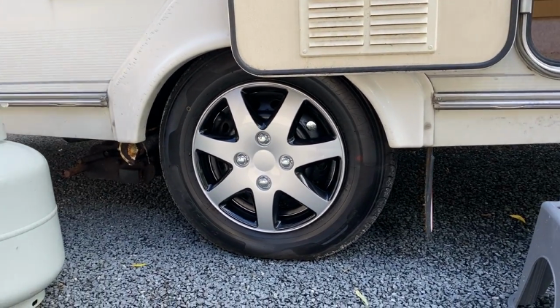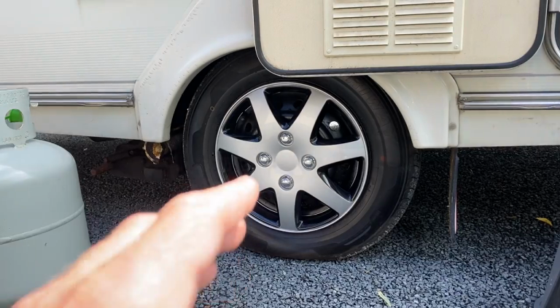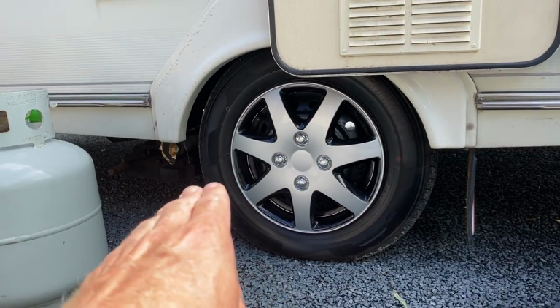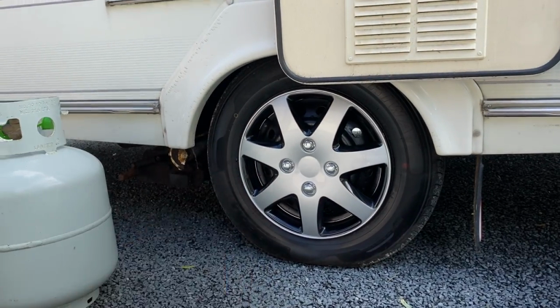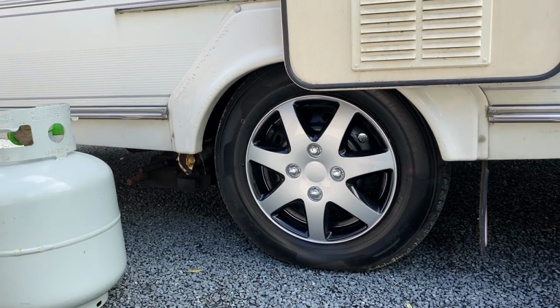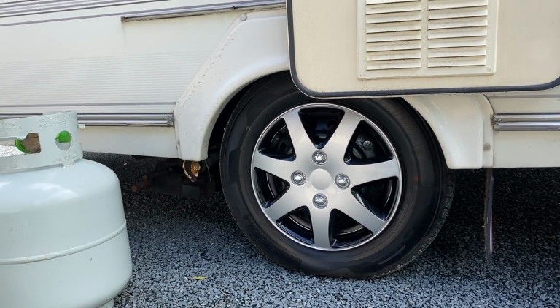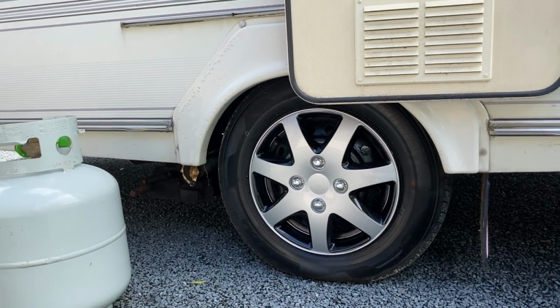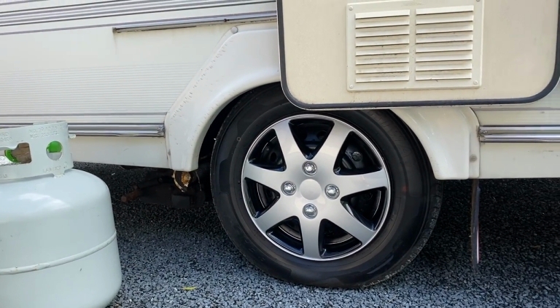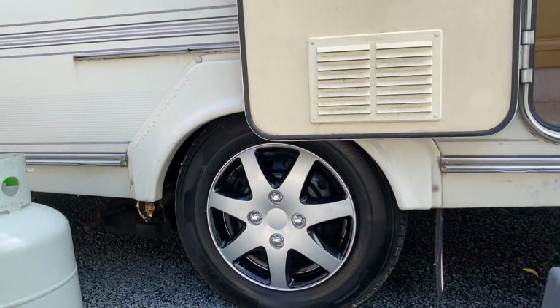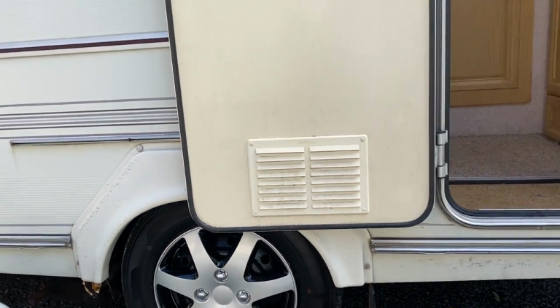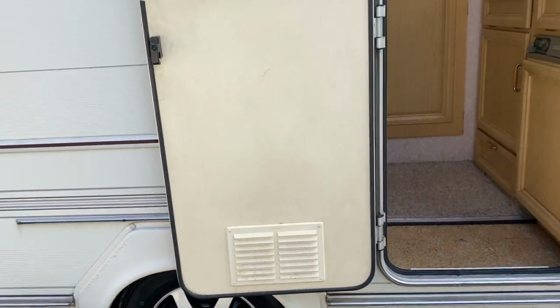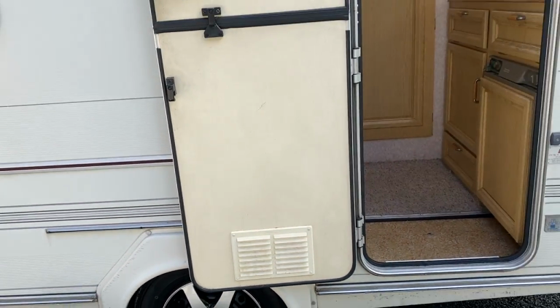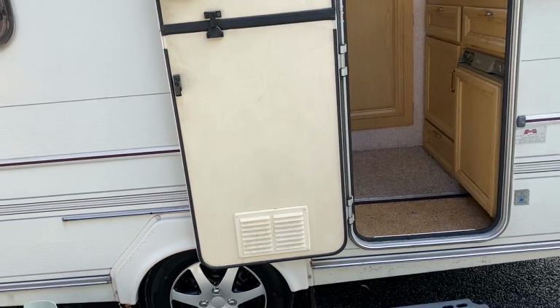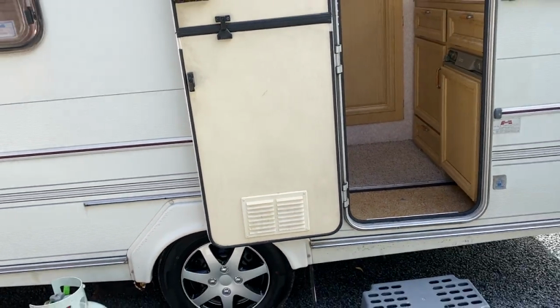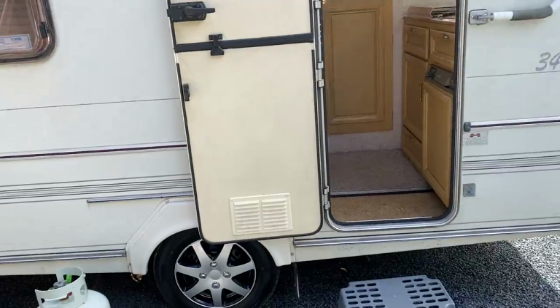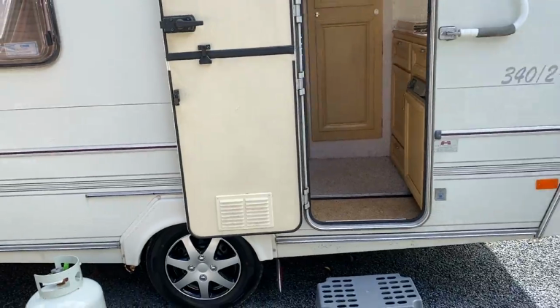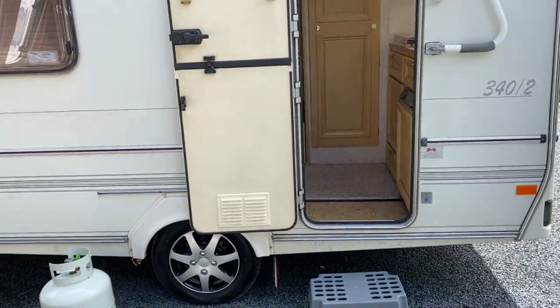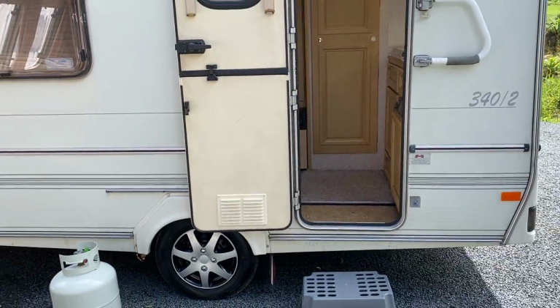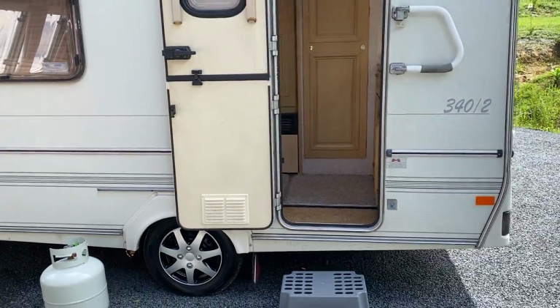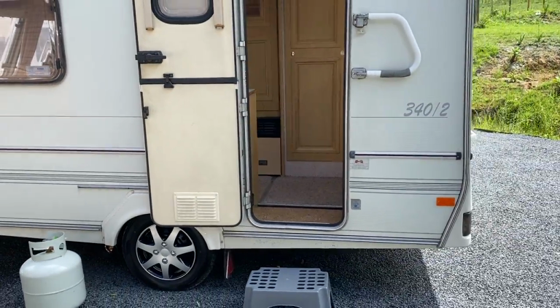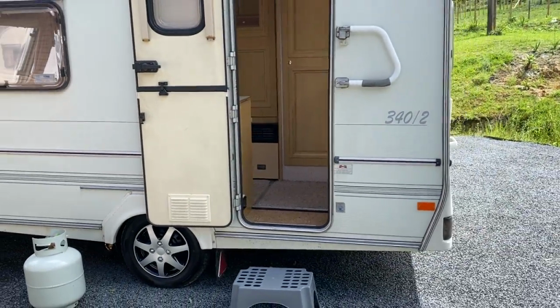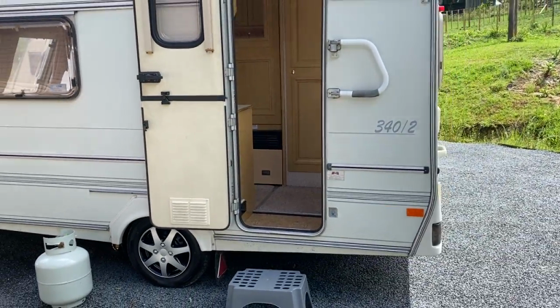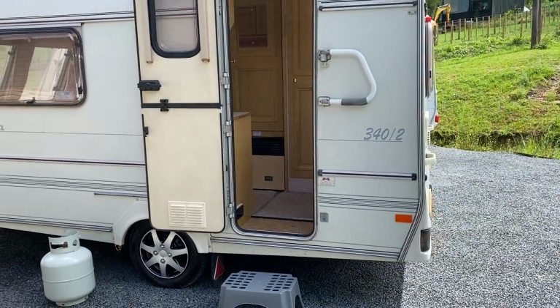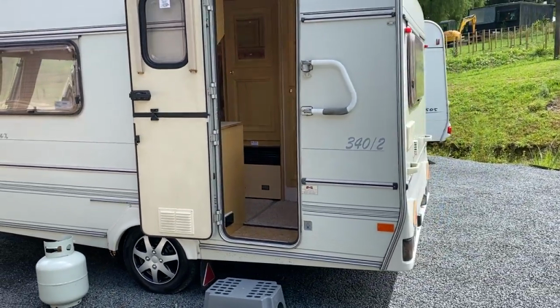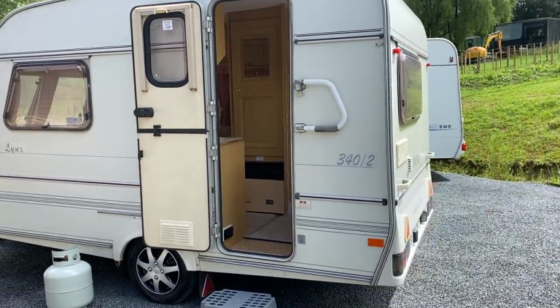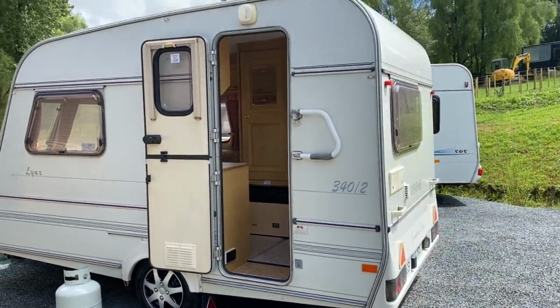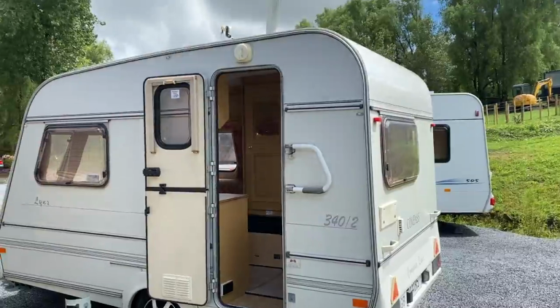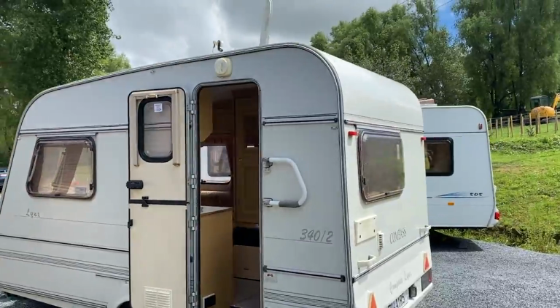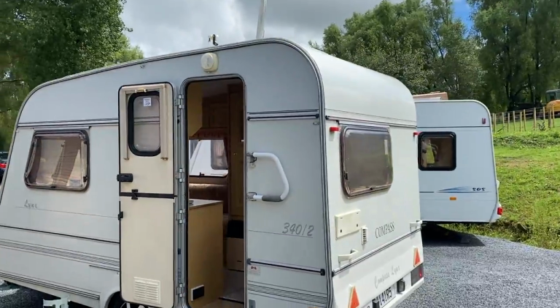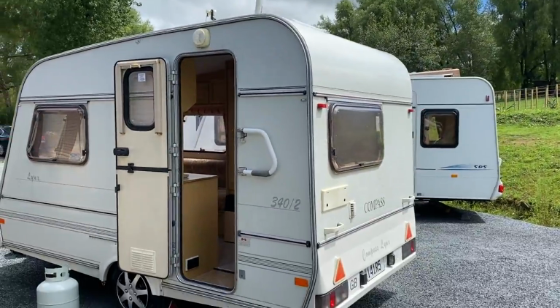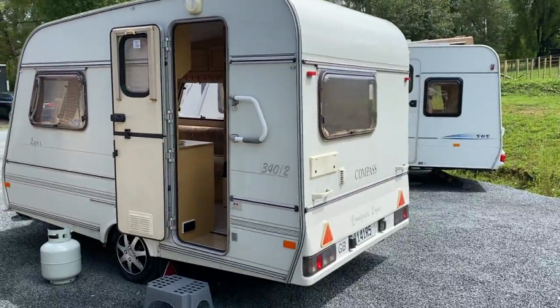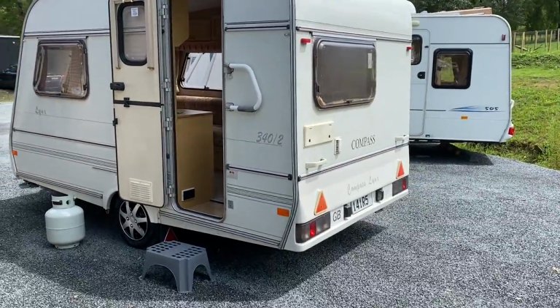It does have motor movers fitted. However, I've put new batteries in the remote and the remote for the motor movers does not work, so I am not able to test the motor movers. Just think of it as a freebie.